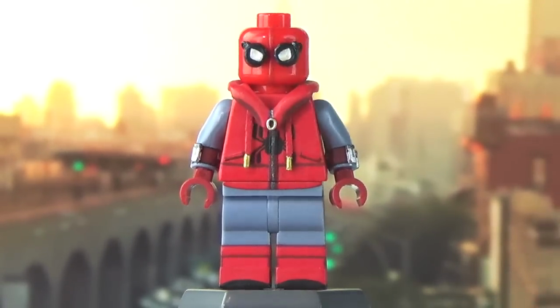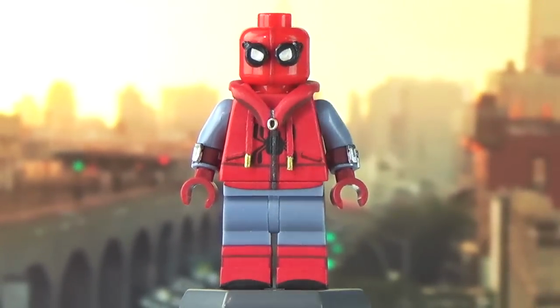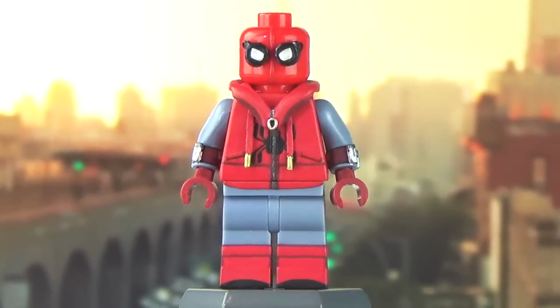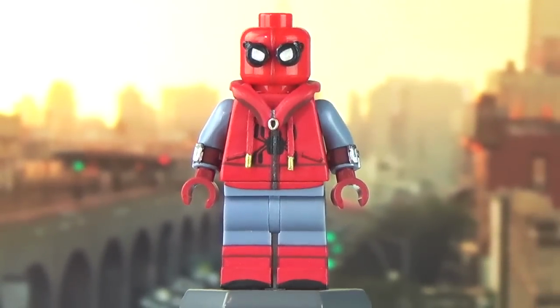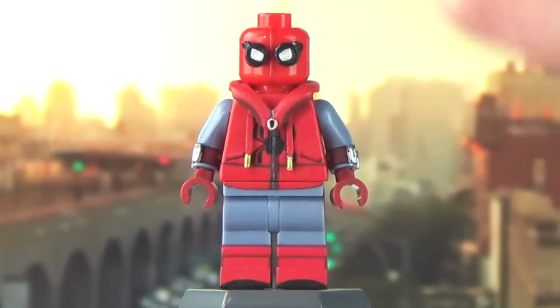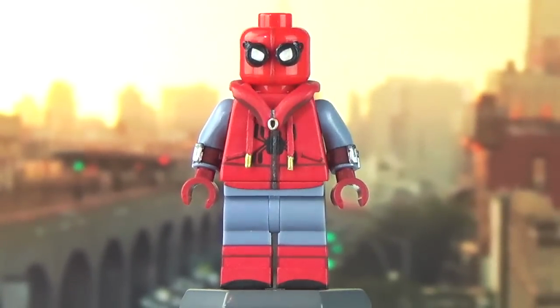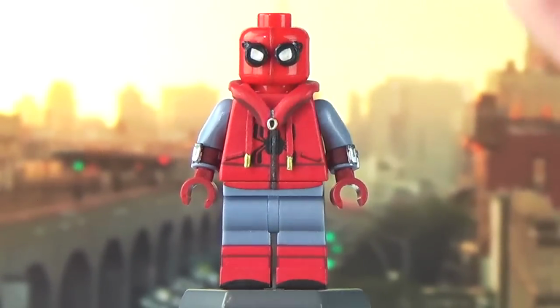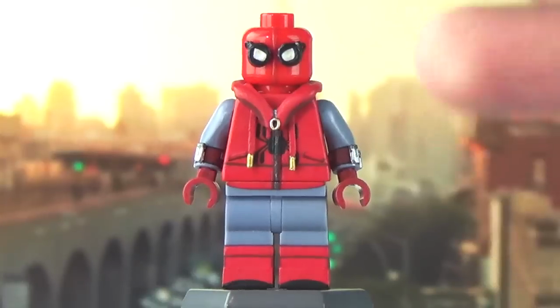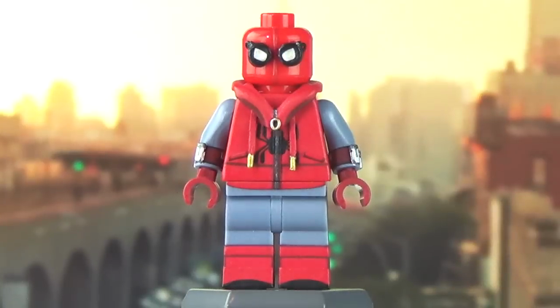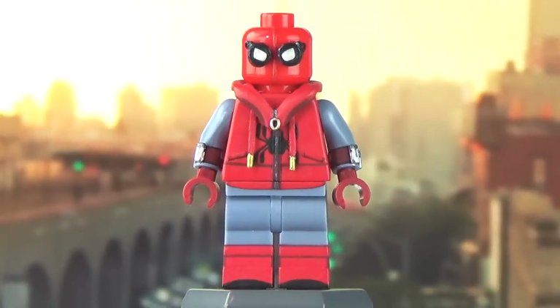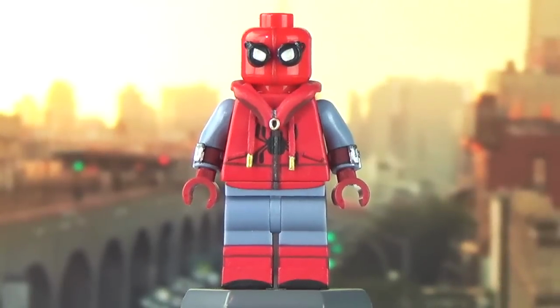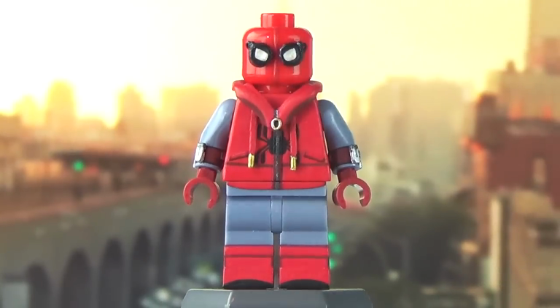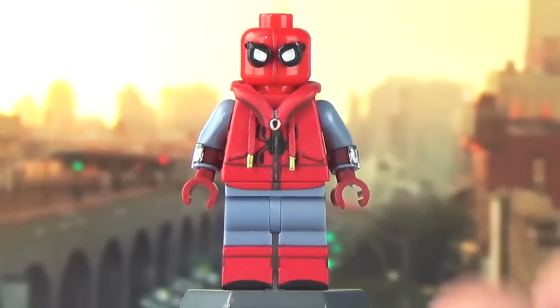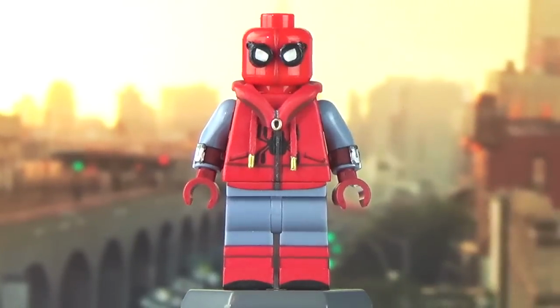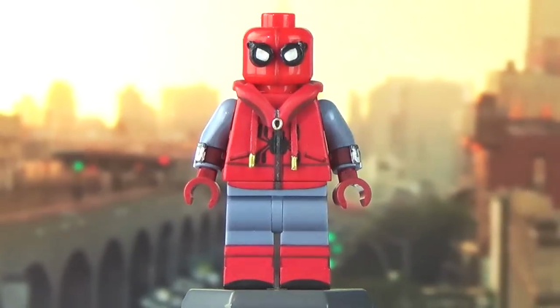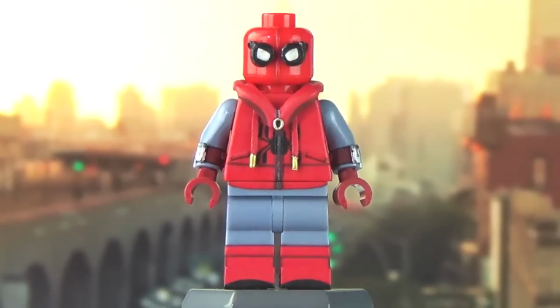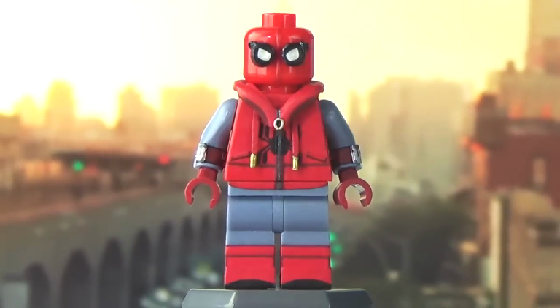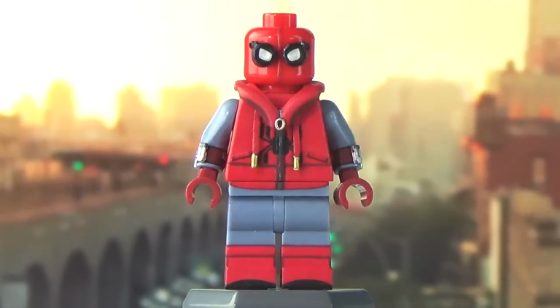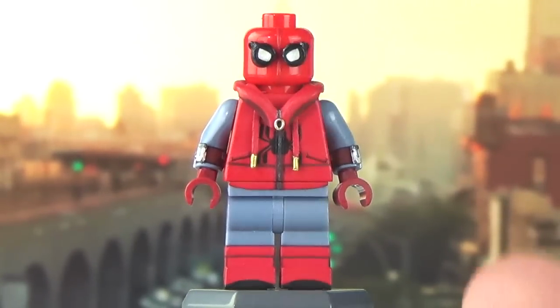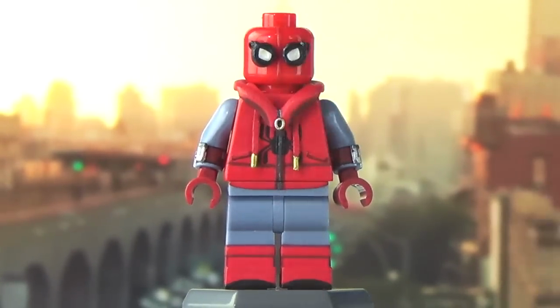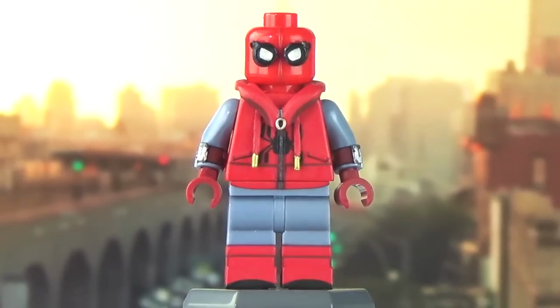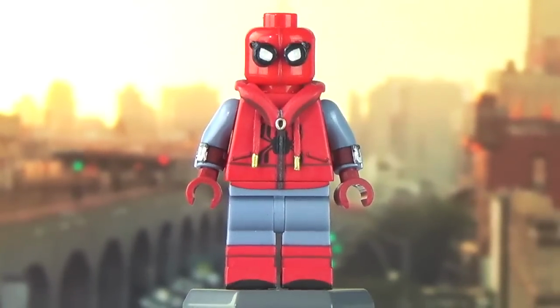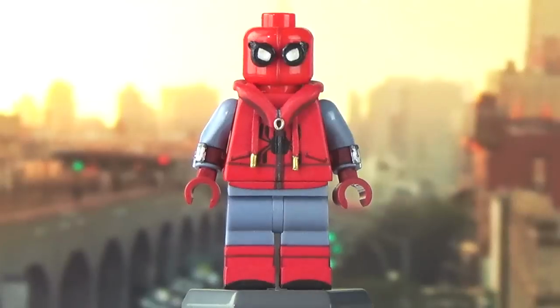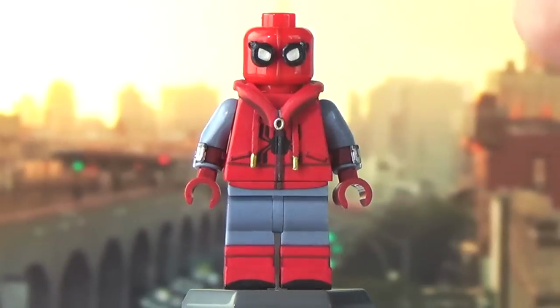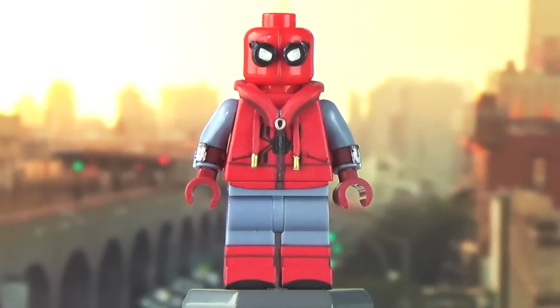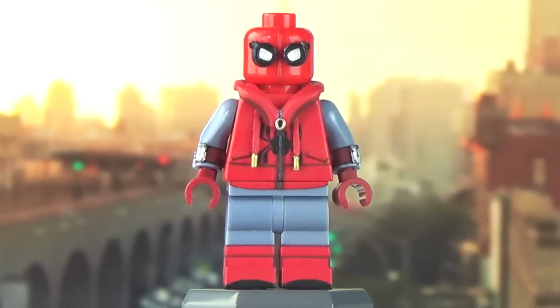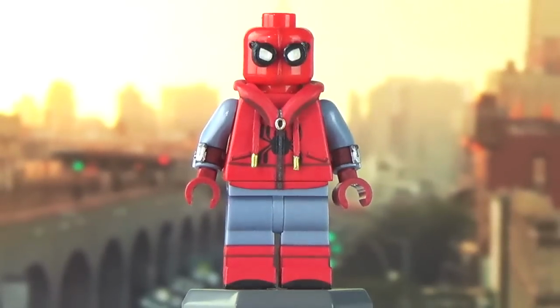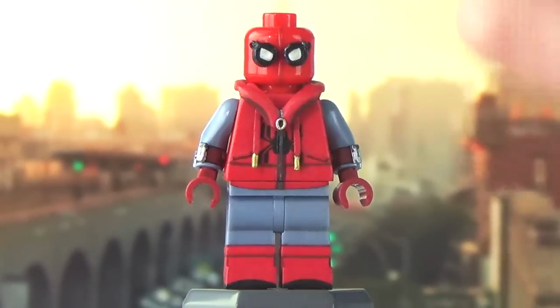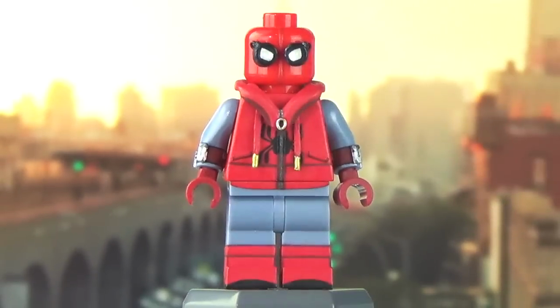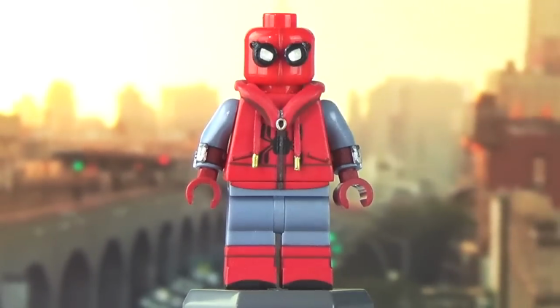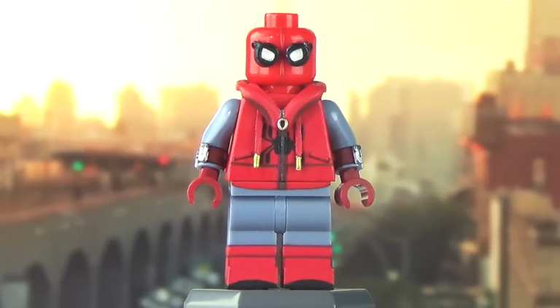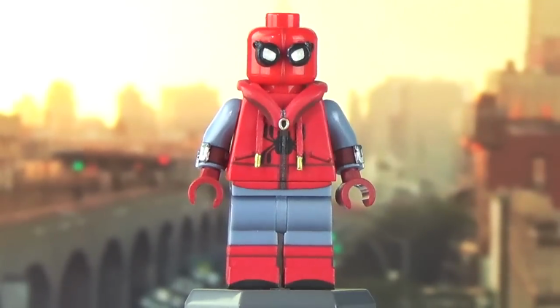I decided to make this movie's unique costume in the form of the homemade suit, and I'm really happy I went with that decision because I'm super proud of the end result of this figure.